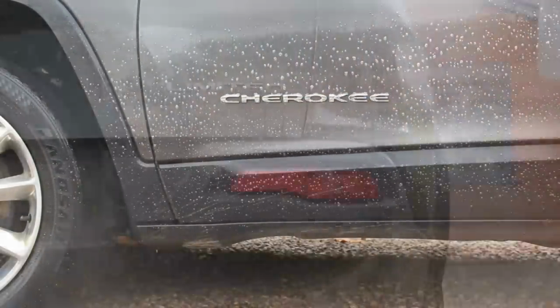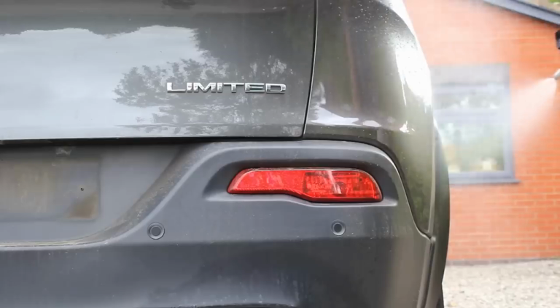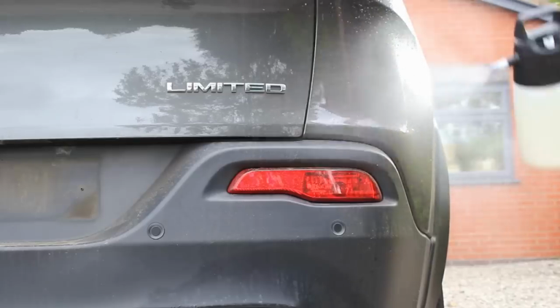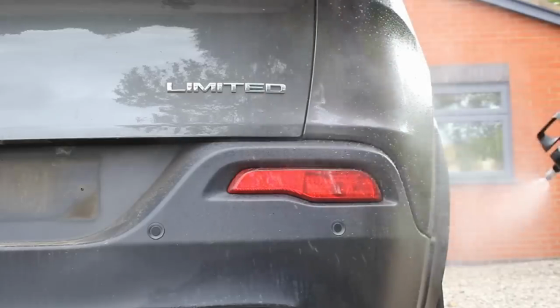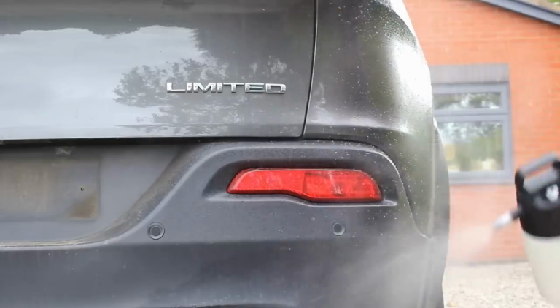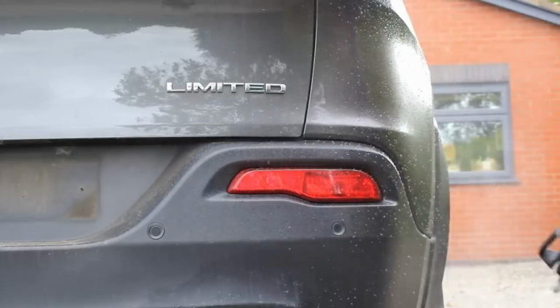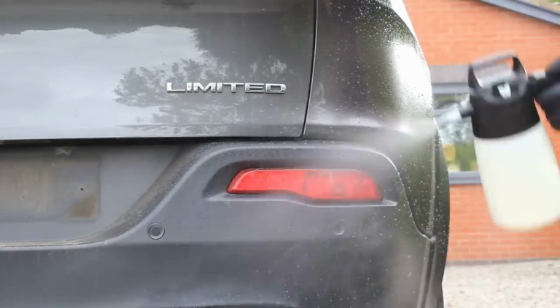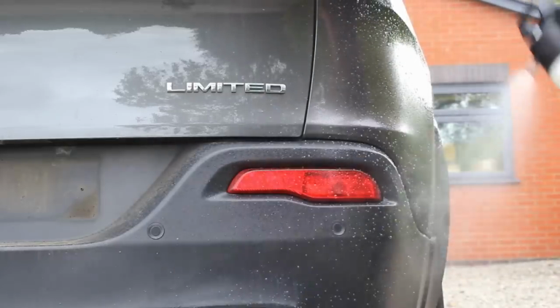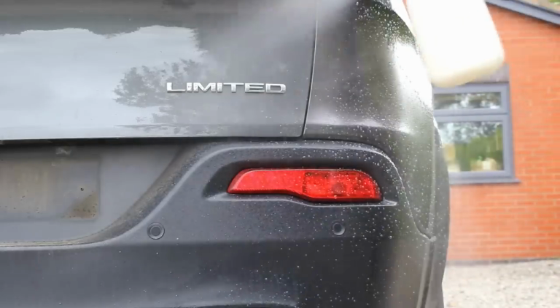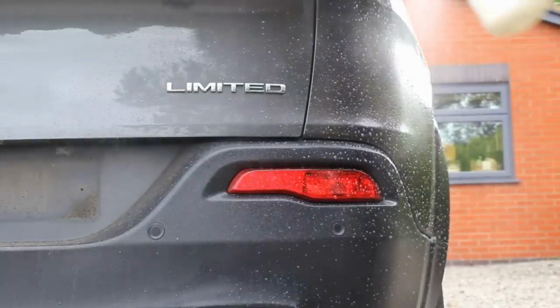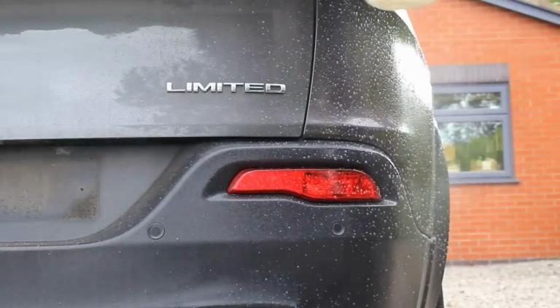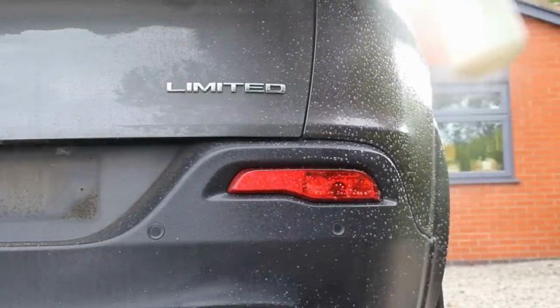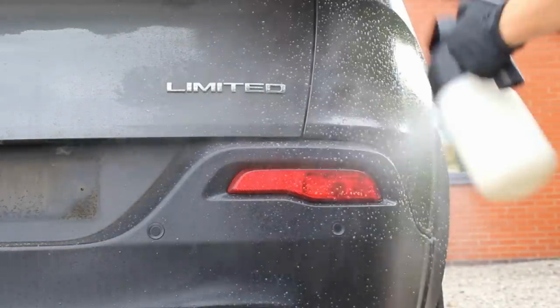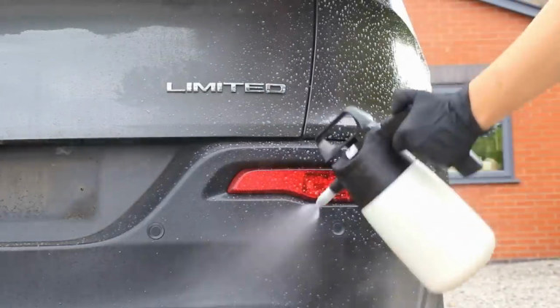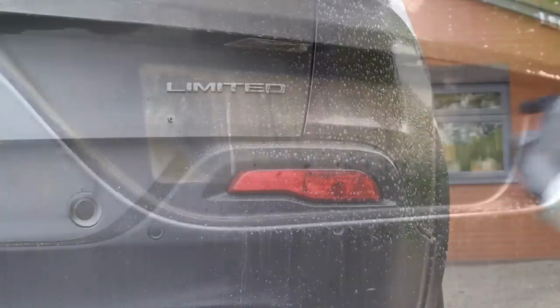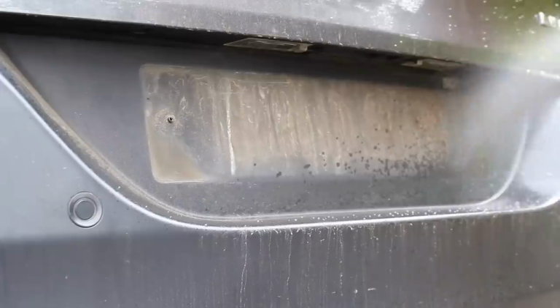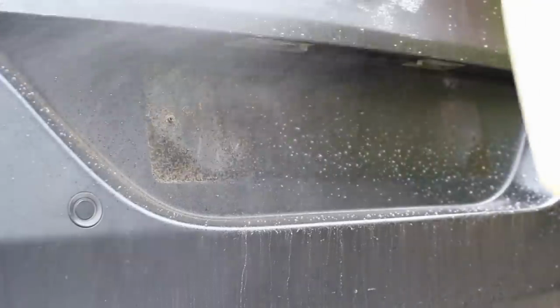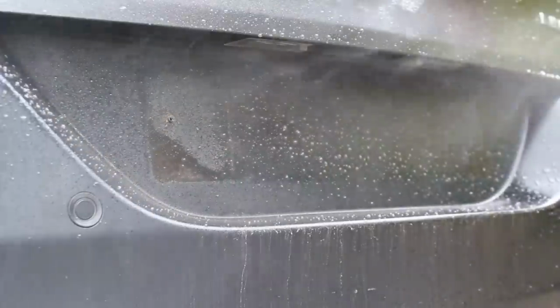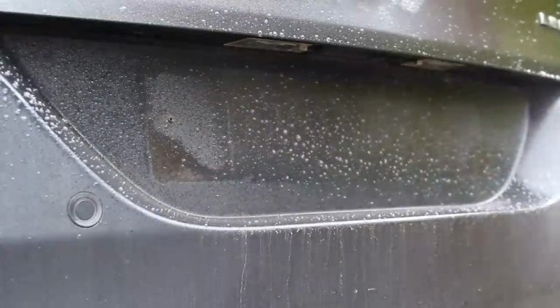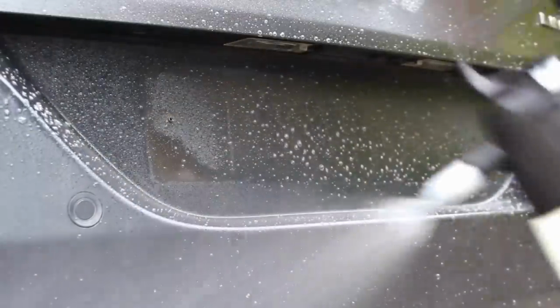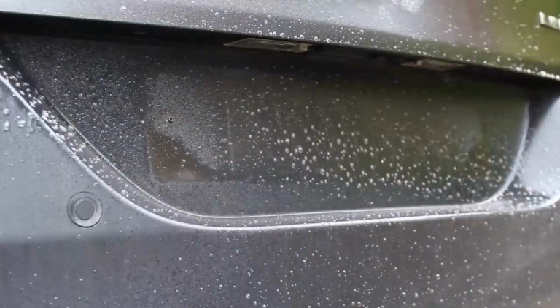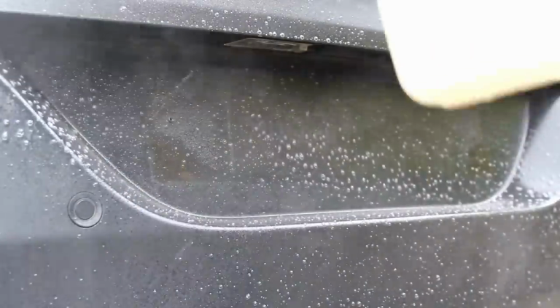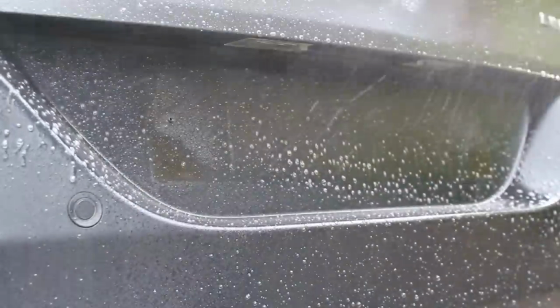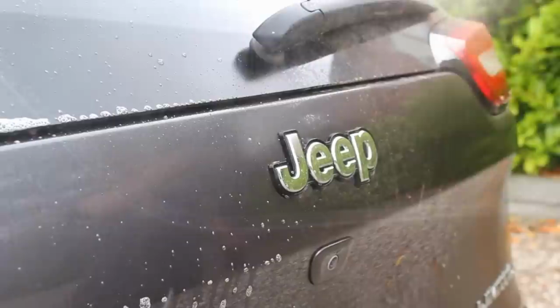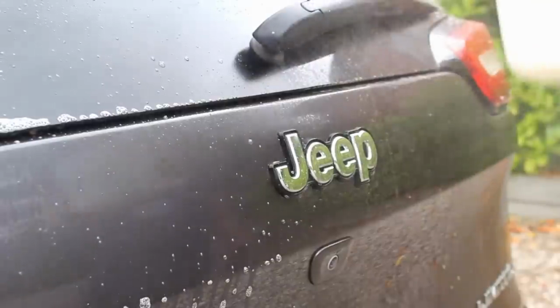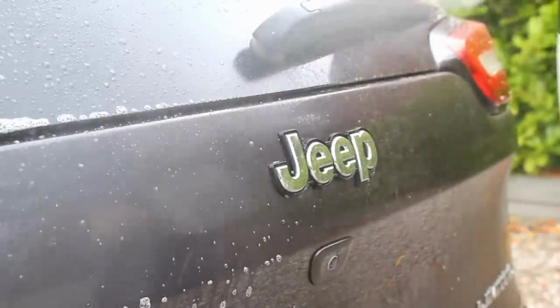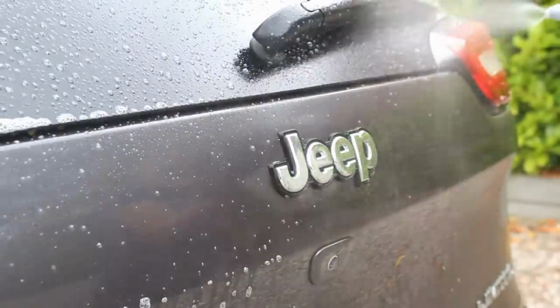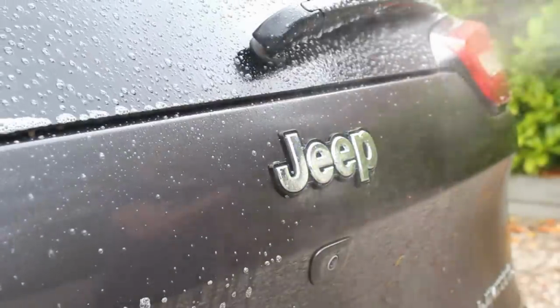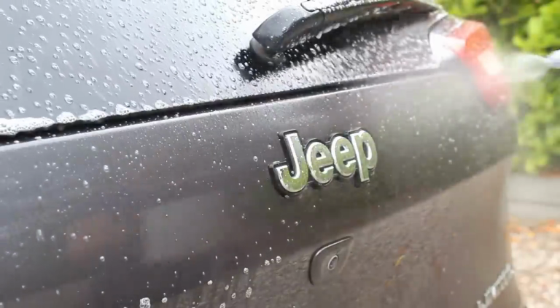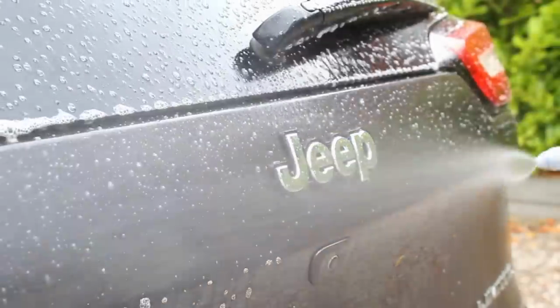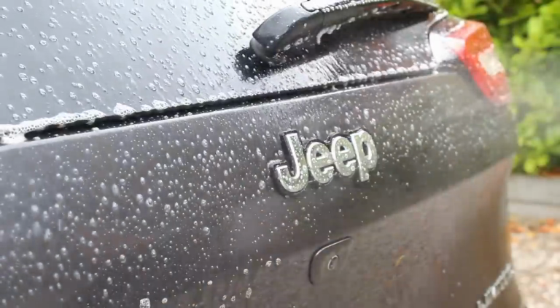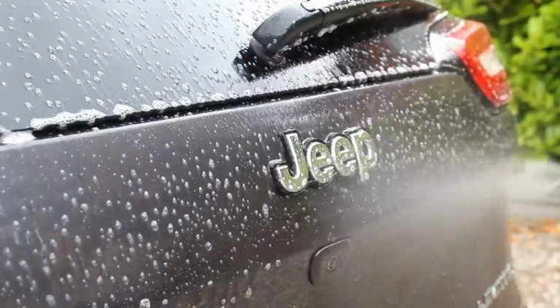To kick off the pre-wash on the vehicle body, I again went in with that 1-in-5 mixture of Release by Mile Deep, applying it using the IK sprayer all over the lower sections of the vehicle, as these were the areas that were most heavily contaminated.